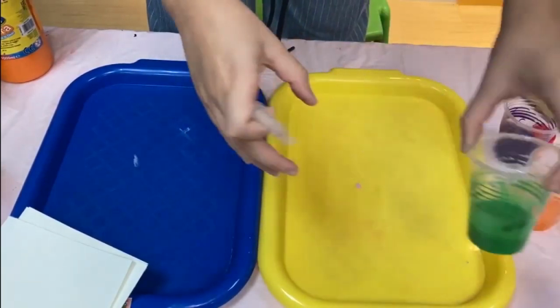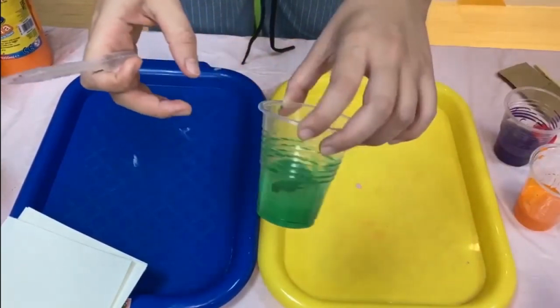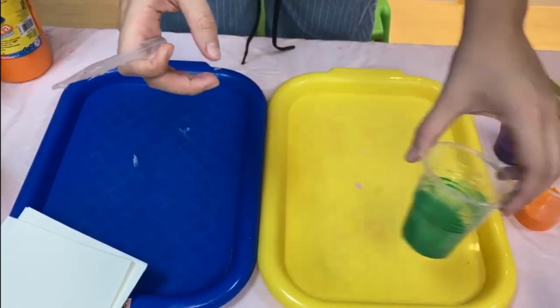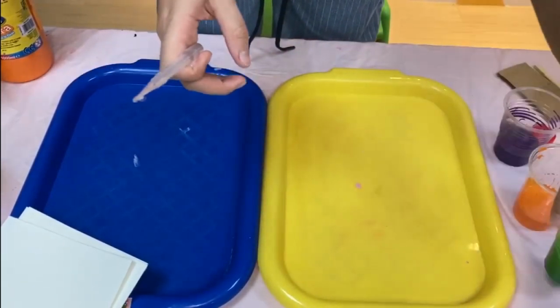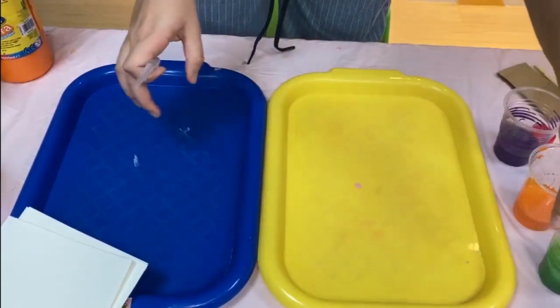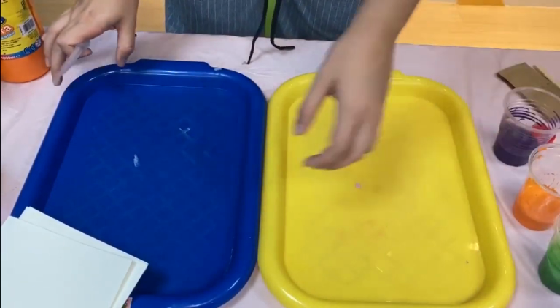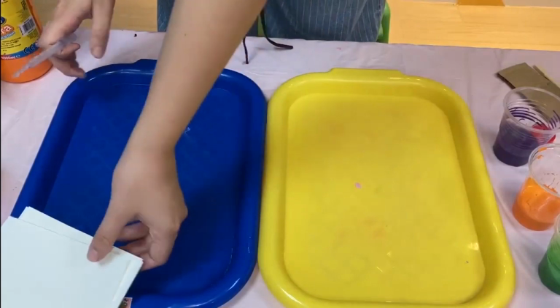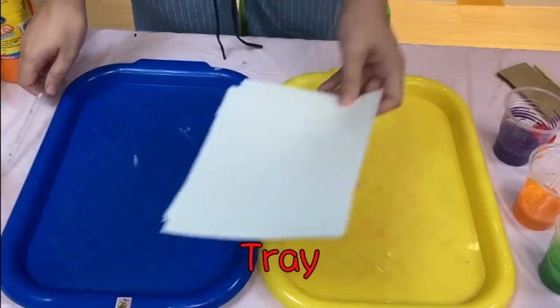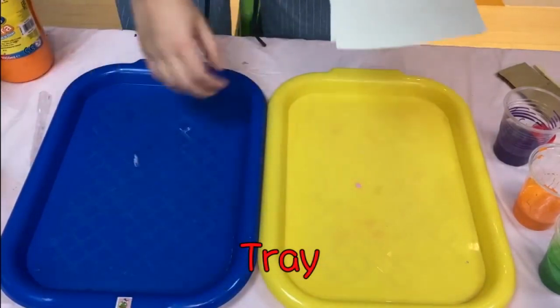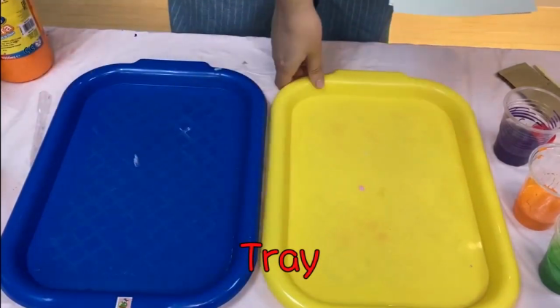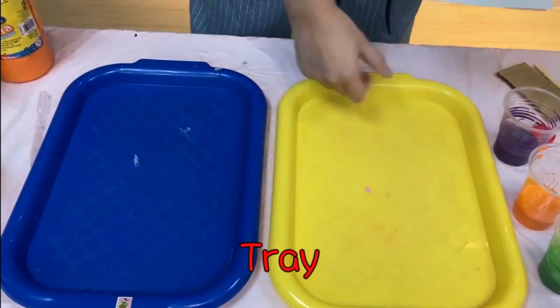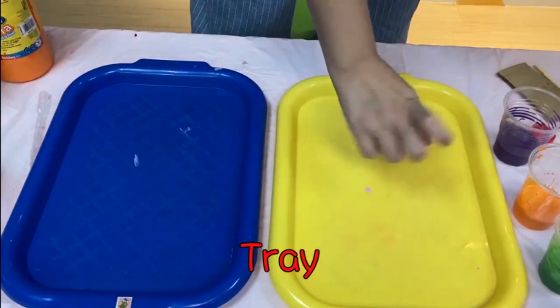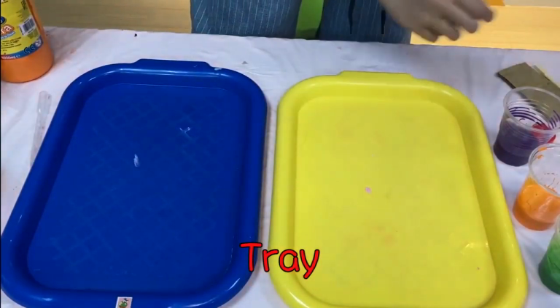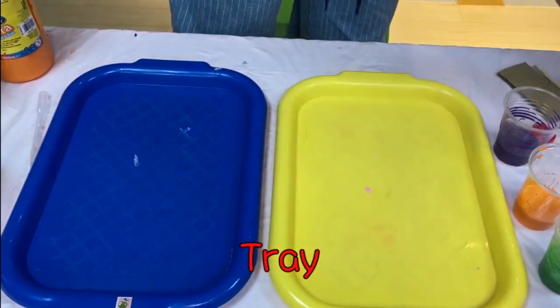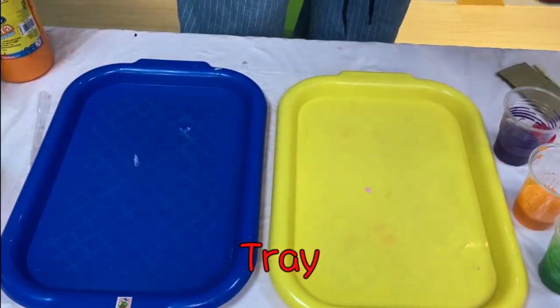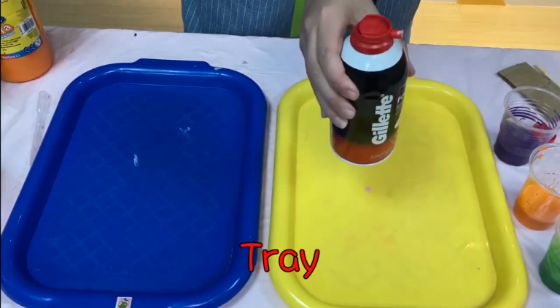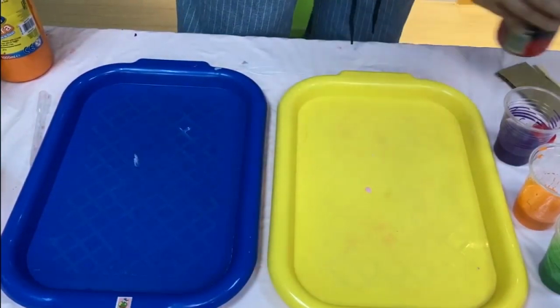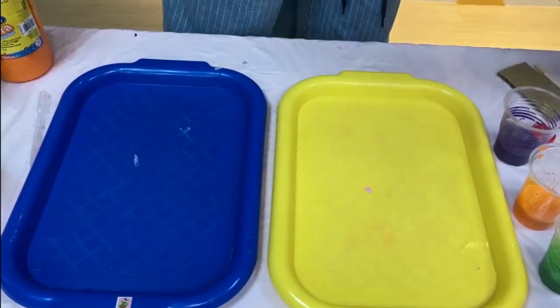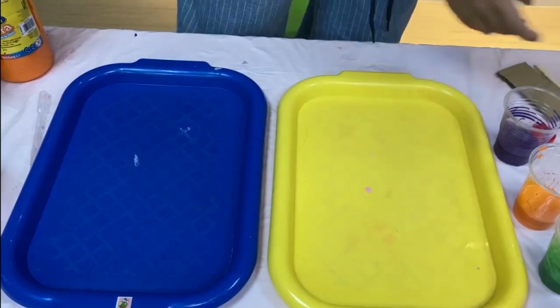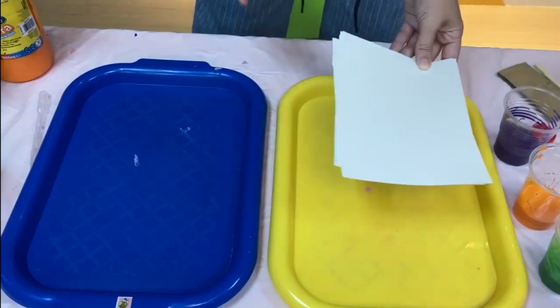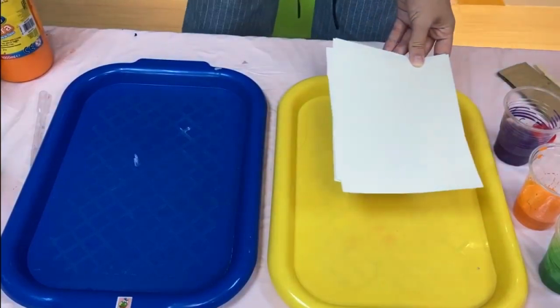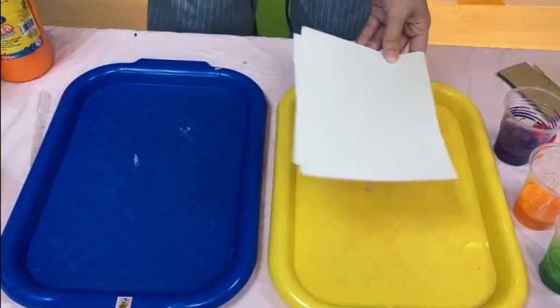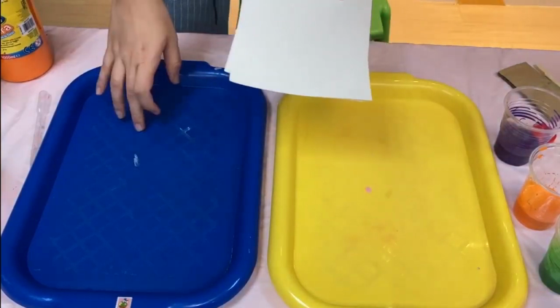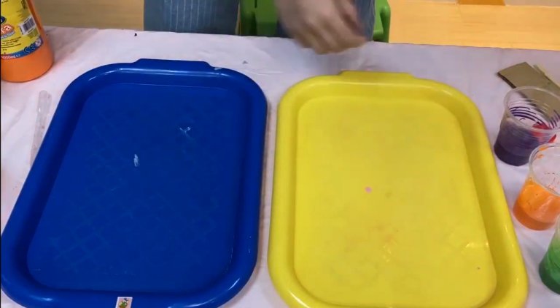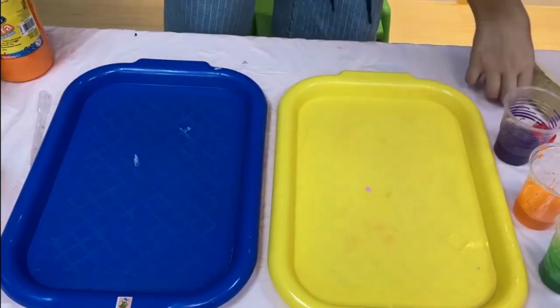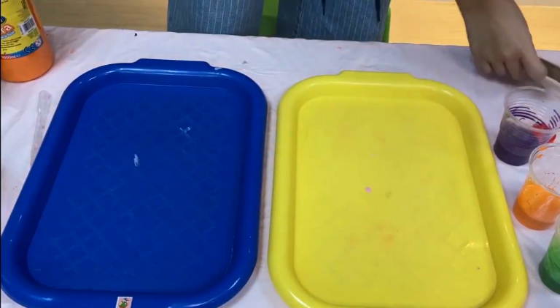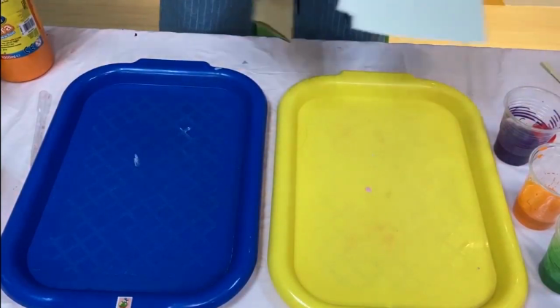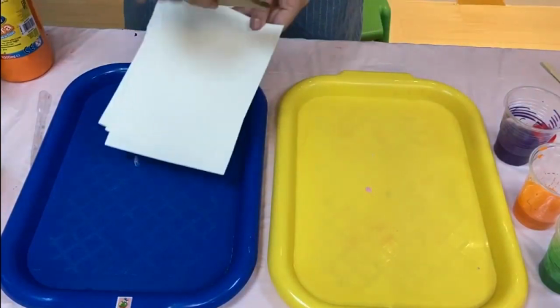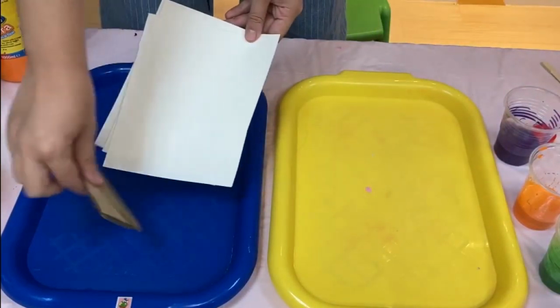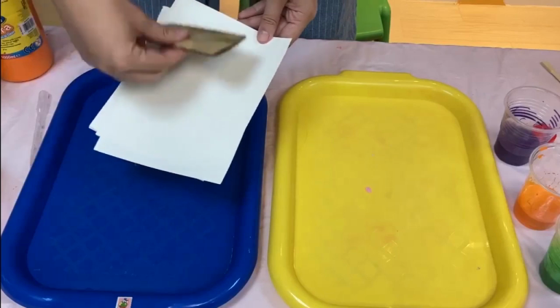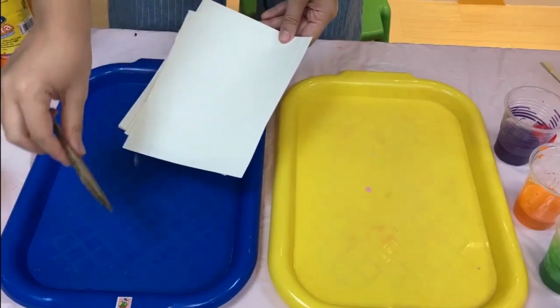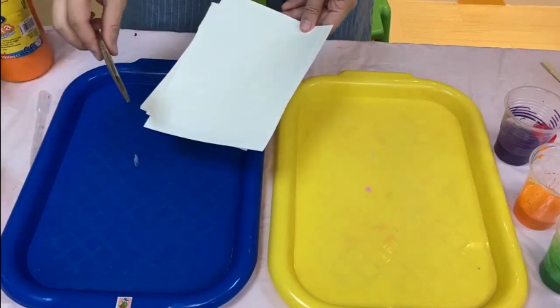I chose four colors and I have two trays. One tray is for the shaving foam that I will print on. The second tray is for scraping the excess off.